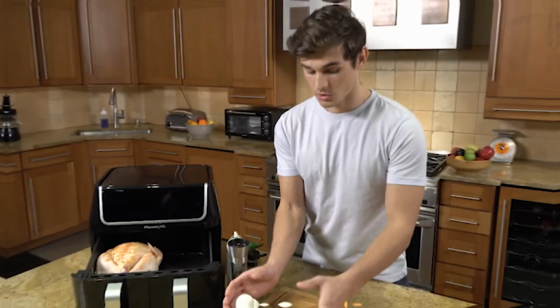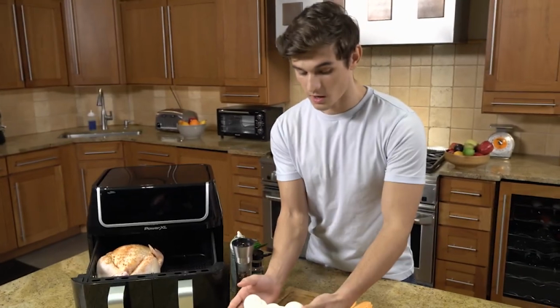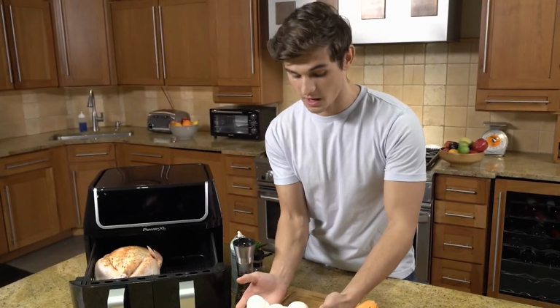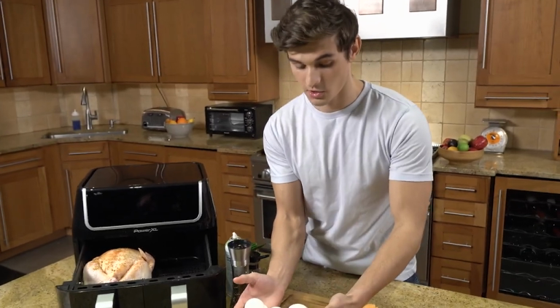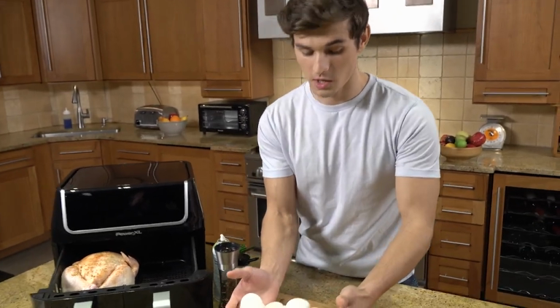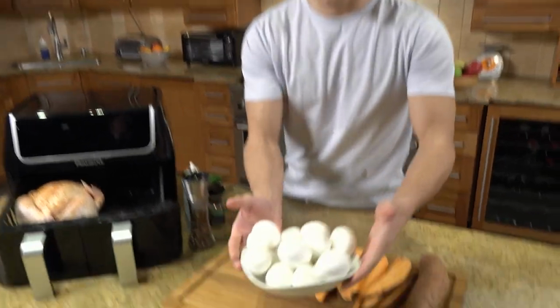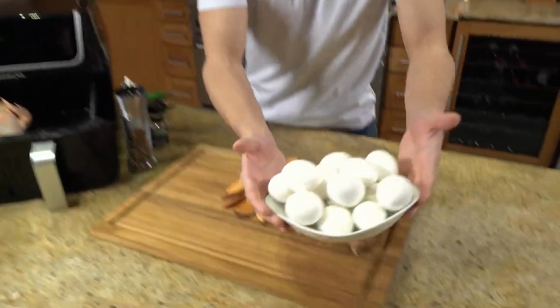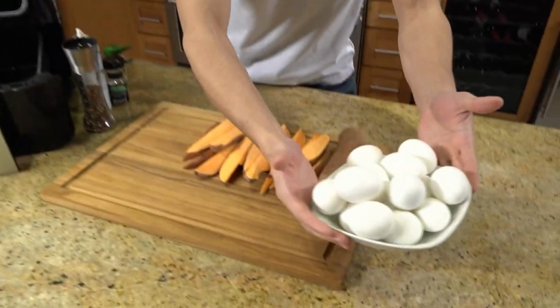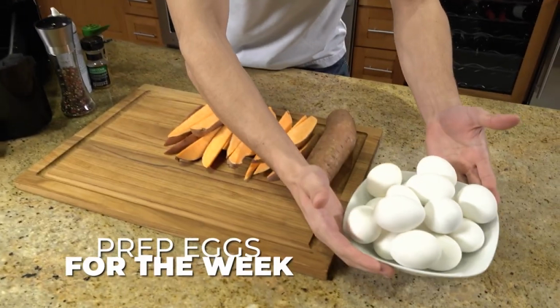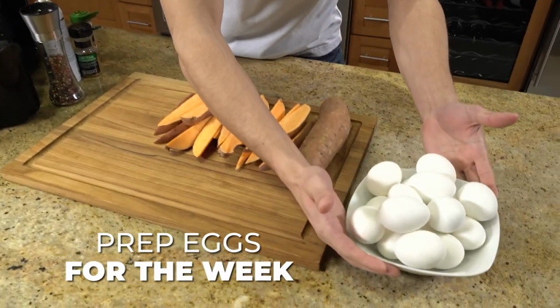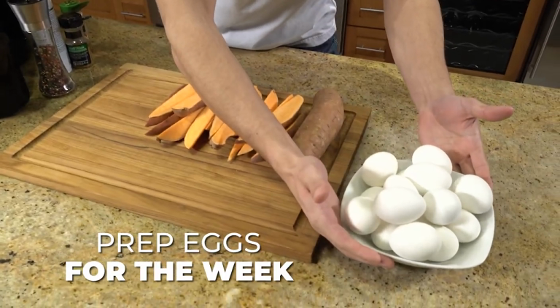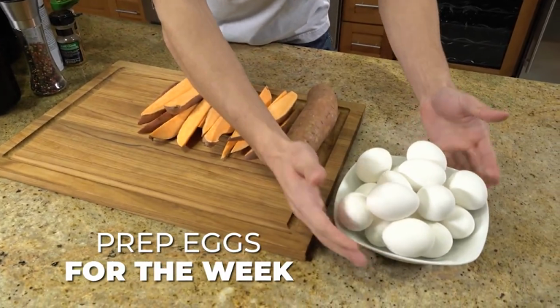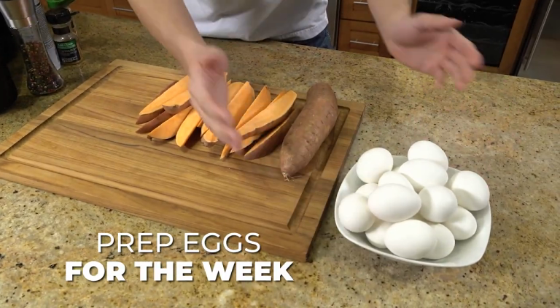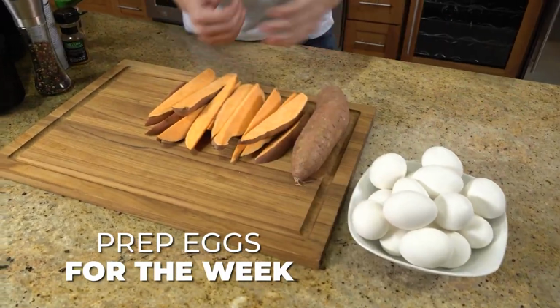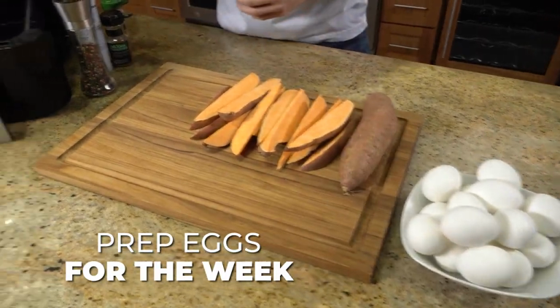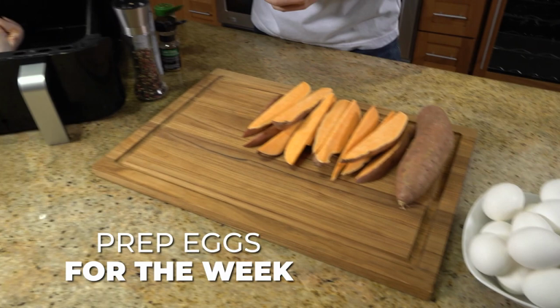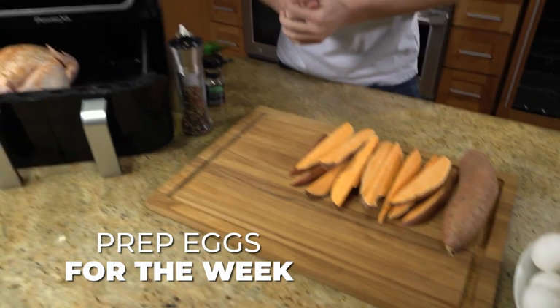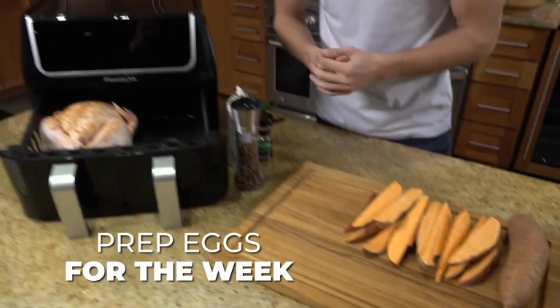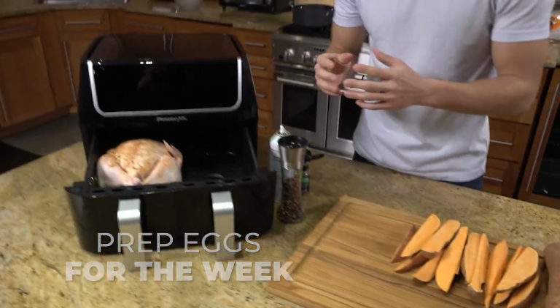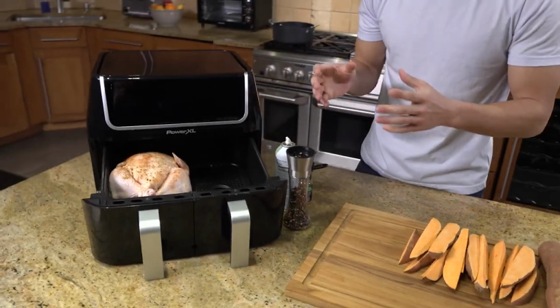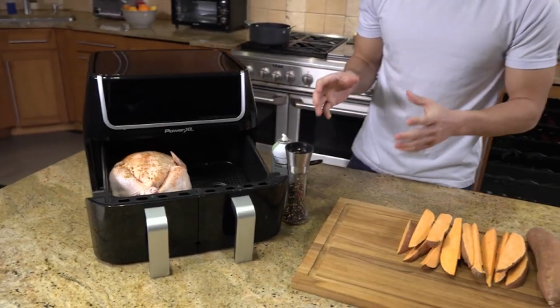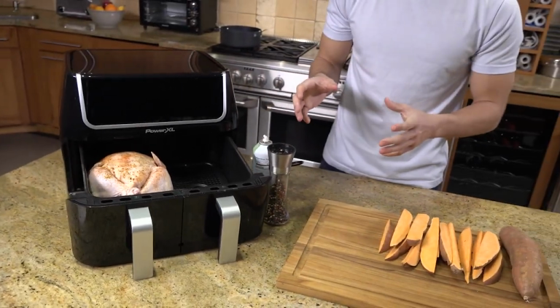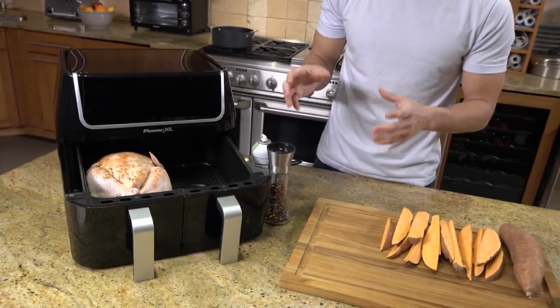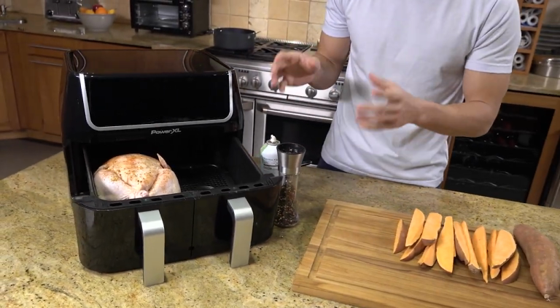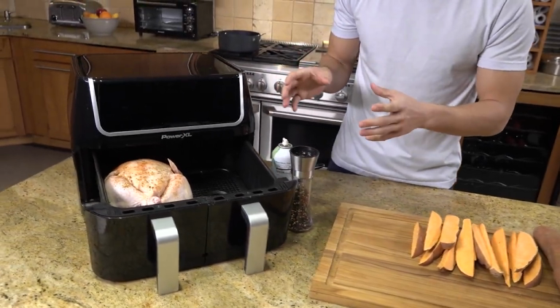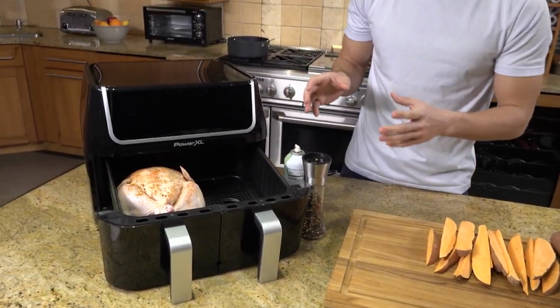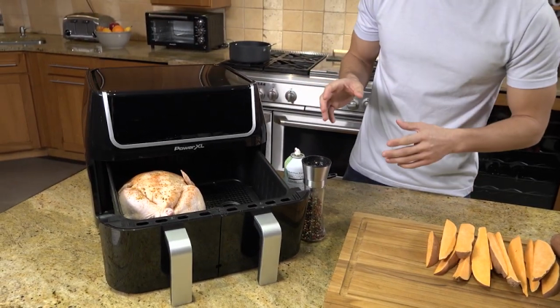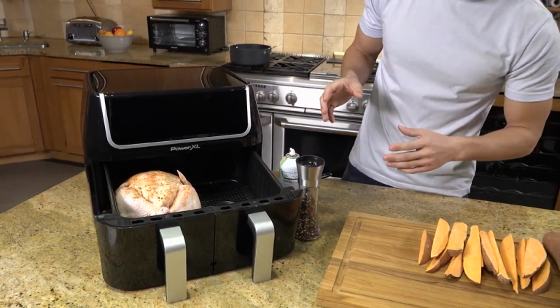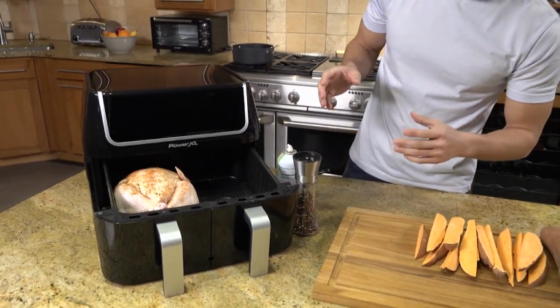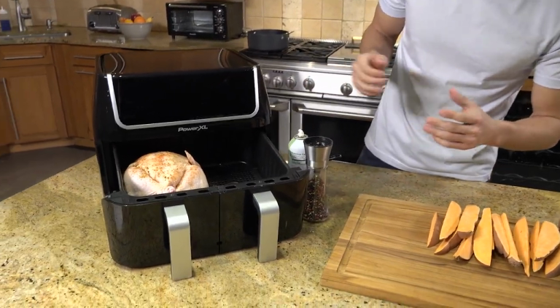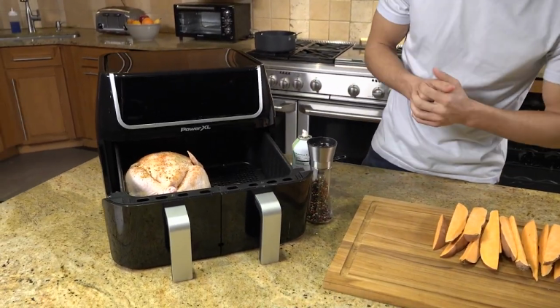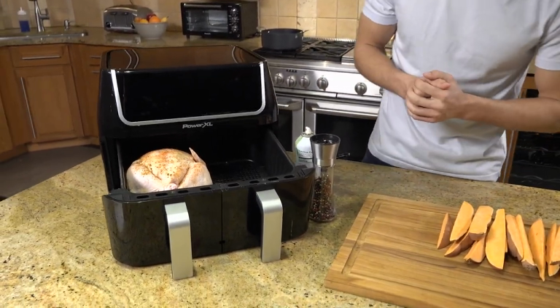So now the eggs are done and they are ready to be prepped for the entire week. Now let me show you guys what else I can cook in the Dual Basket Air Fryer.